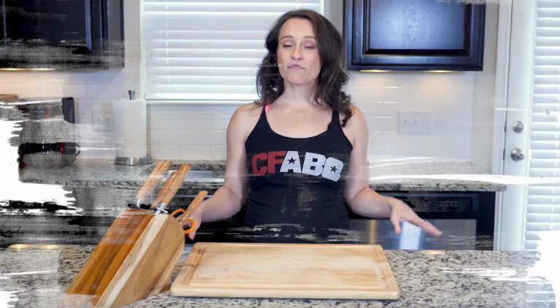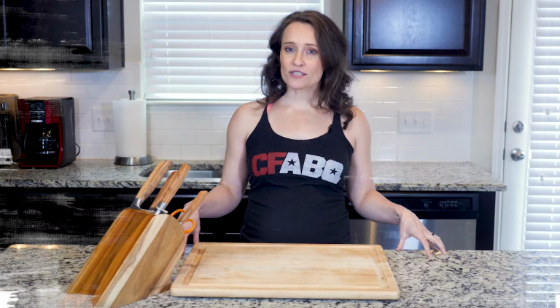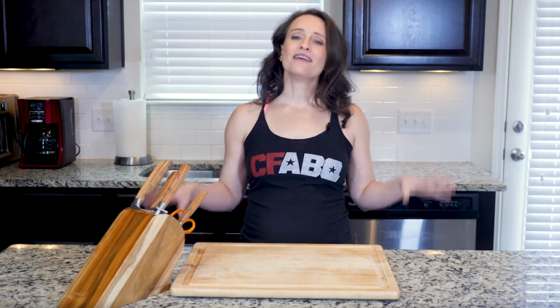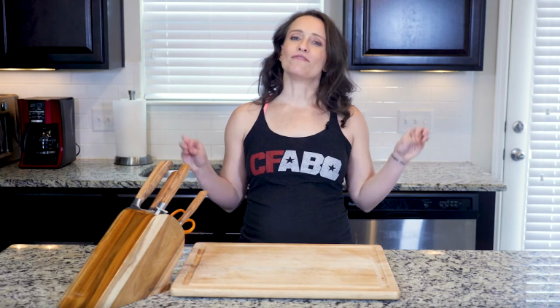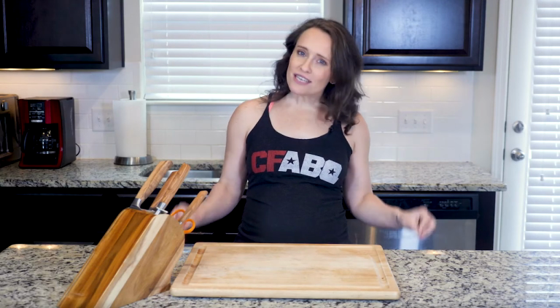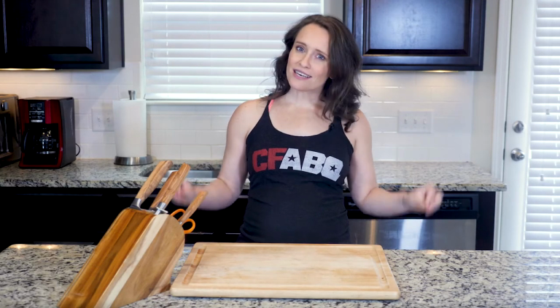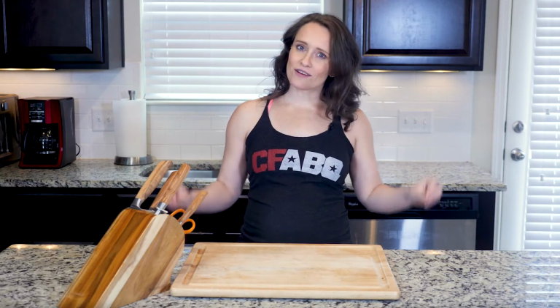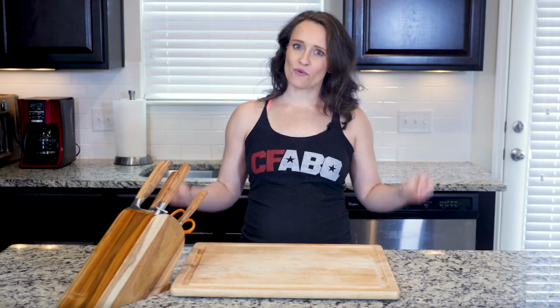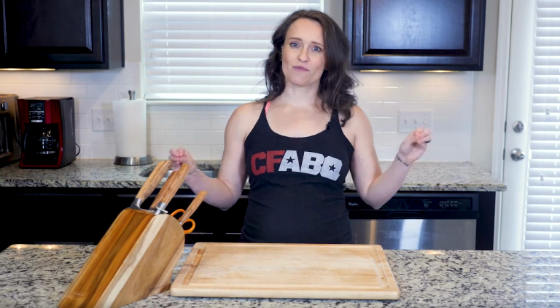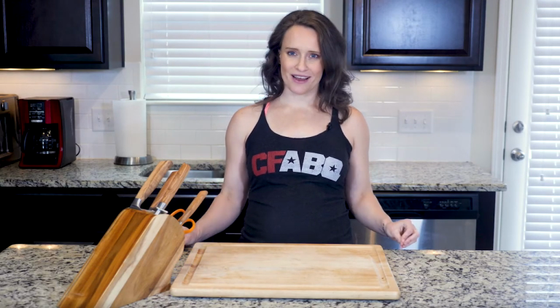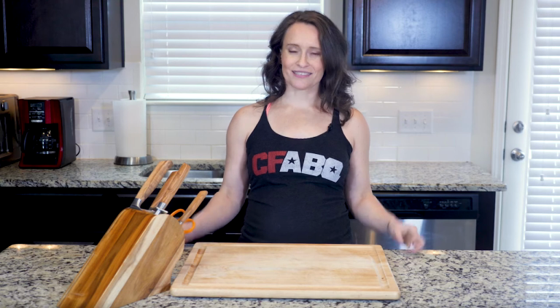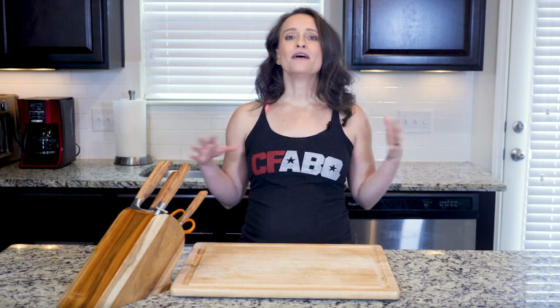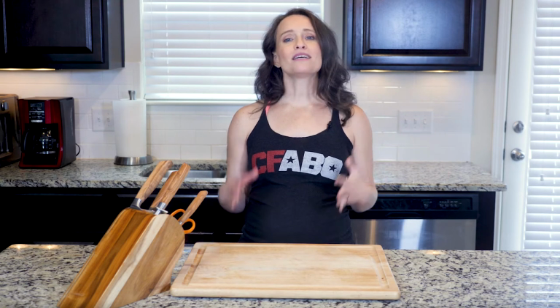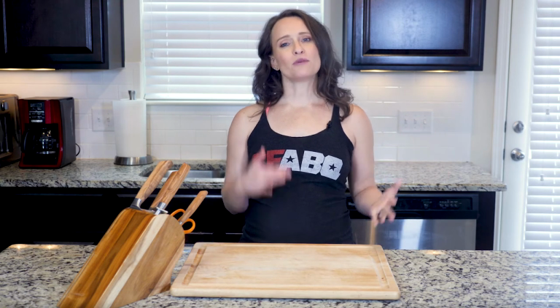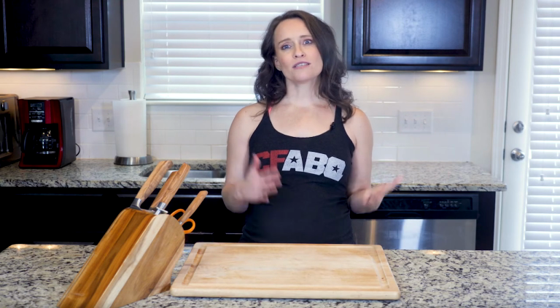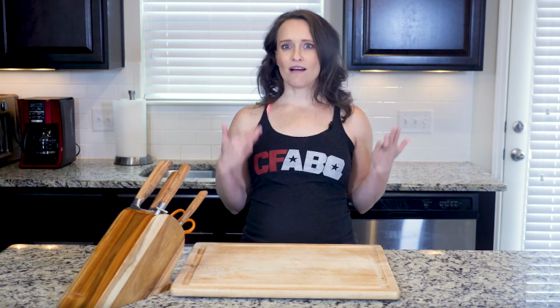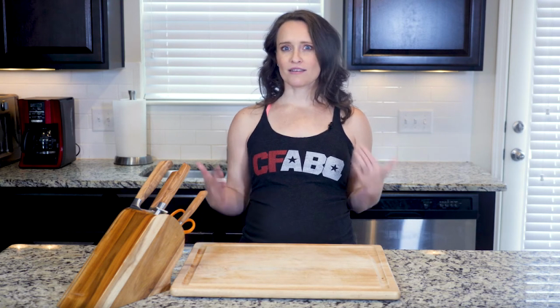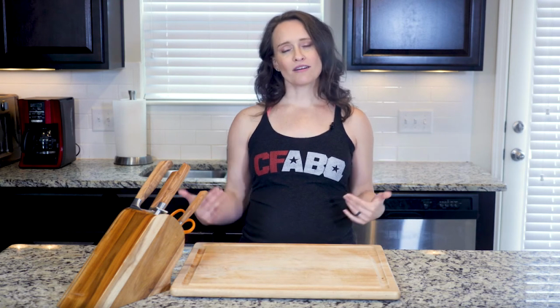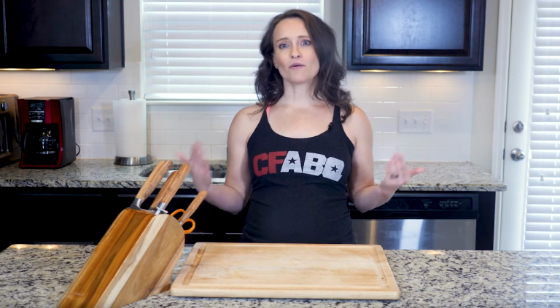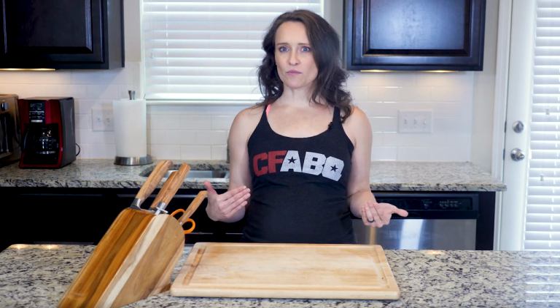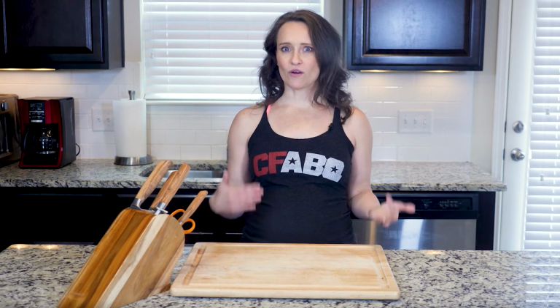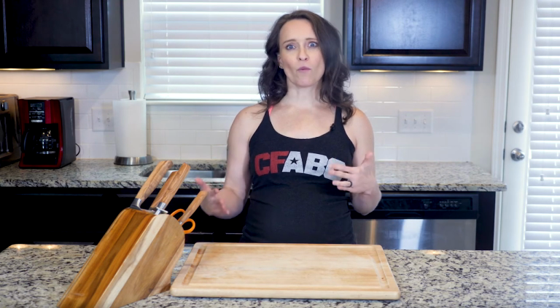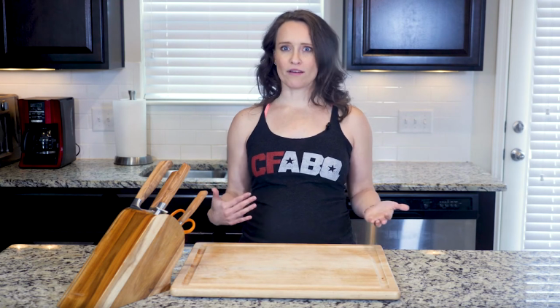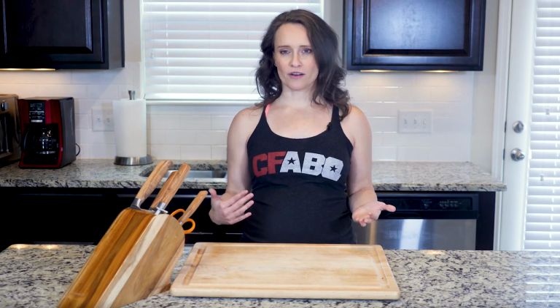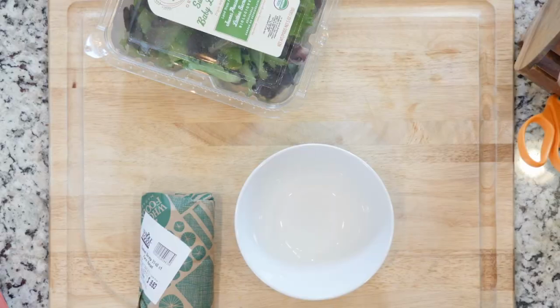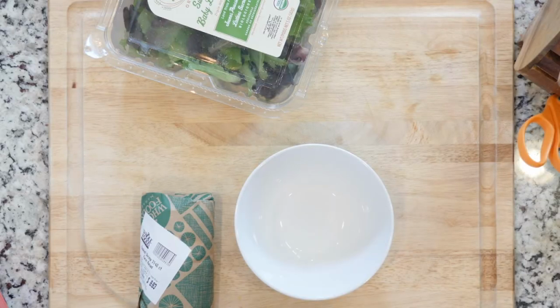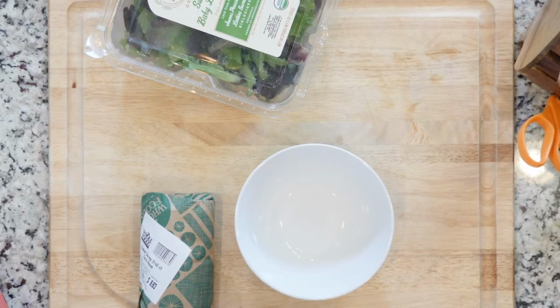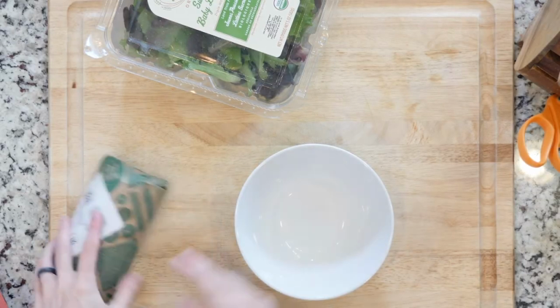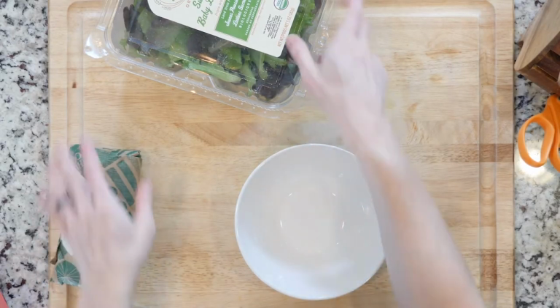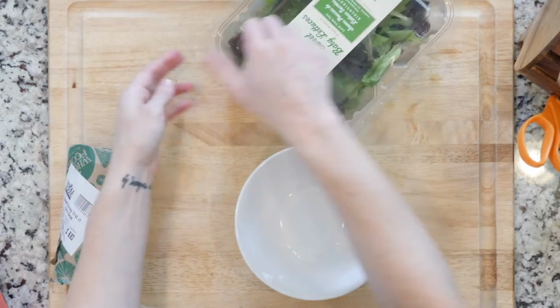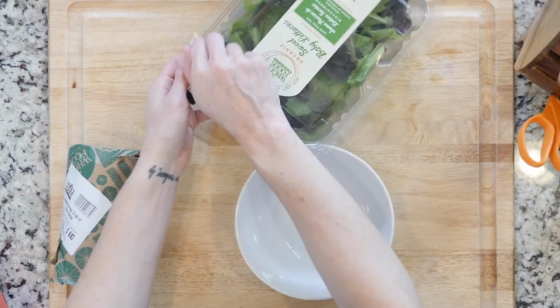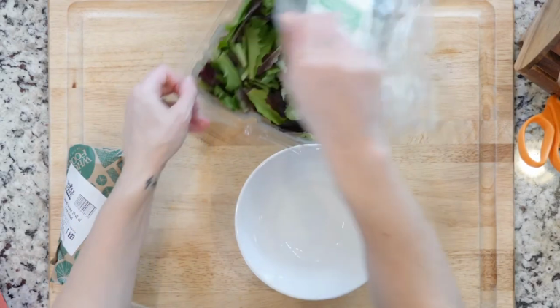First, if you didn't get the salsa prepped beforehand, mix the peaches, onion, avocado, and jalapeño with white wine vinegar. Season with a pinch of salt and set that aside.